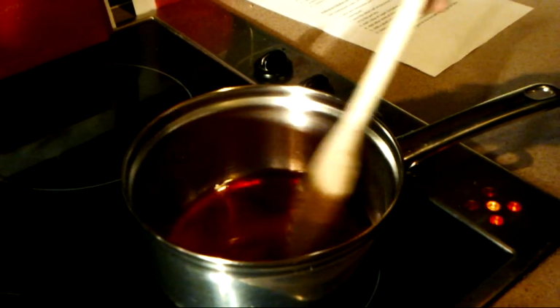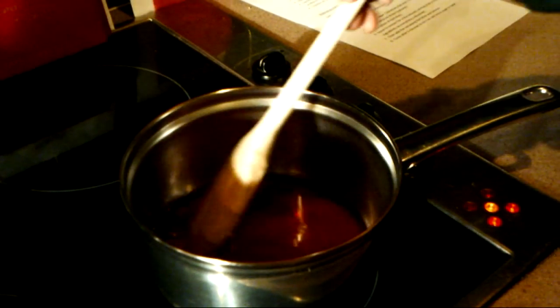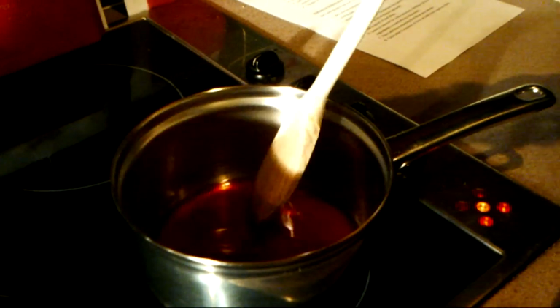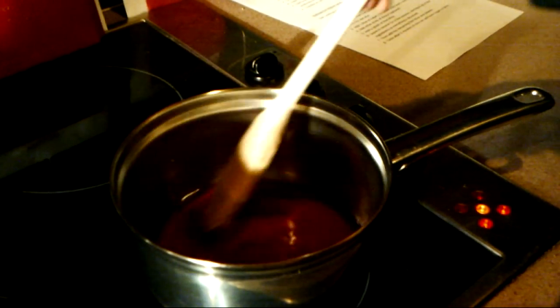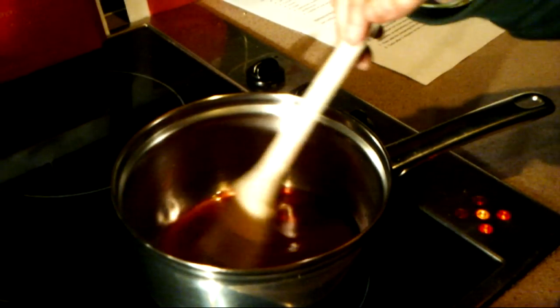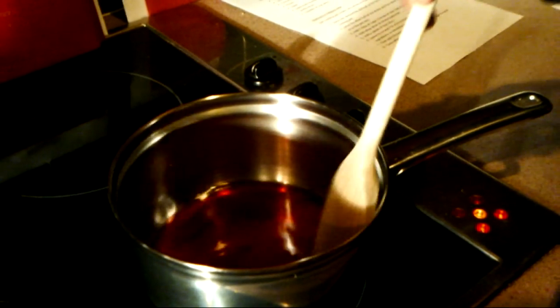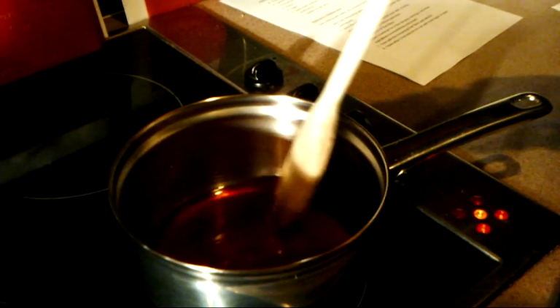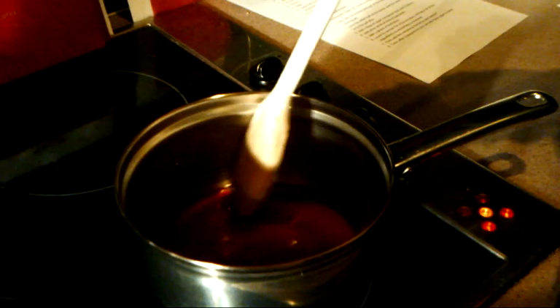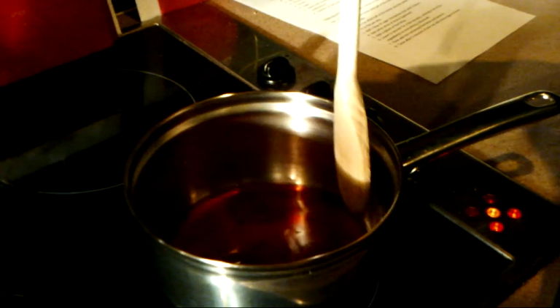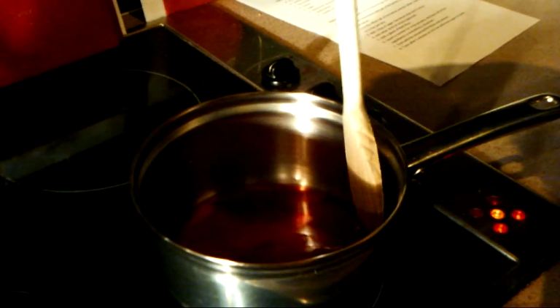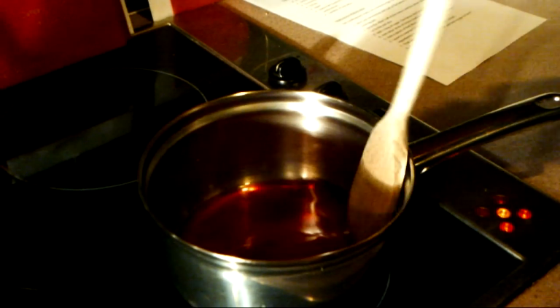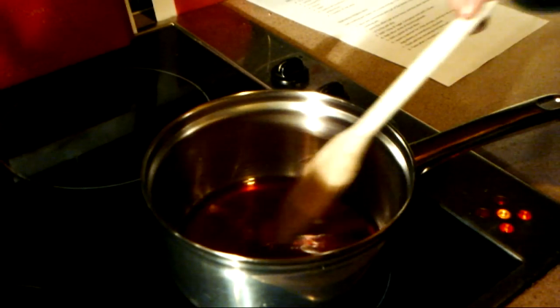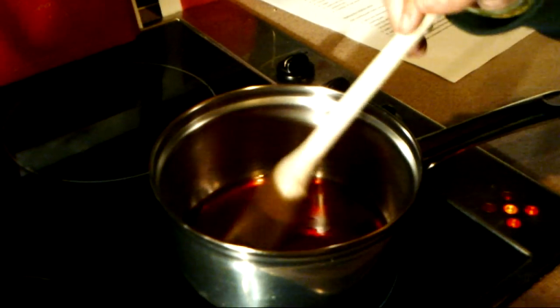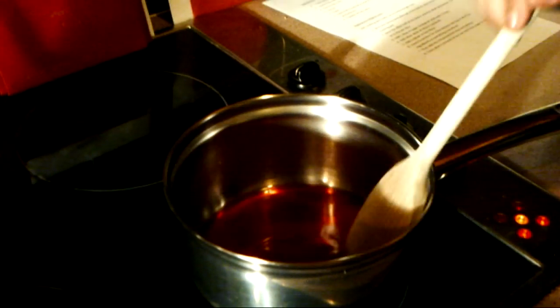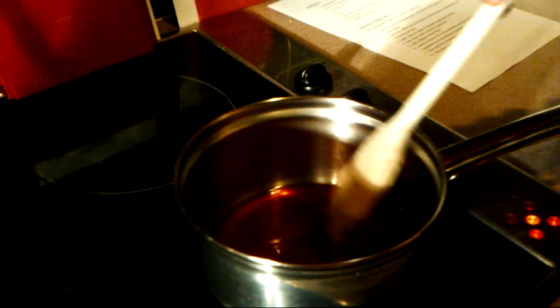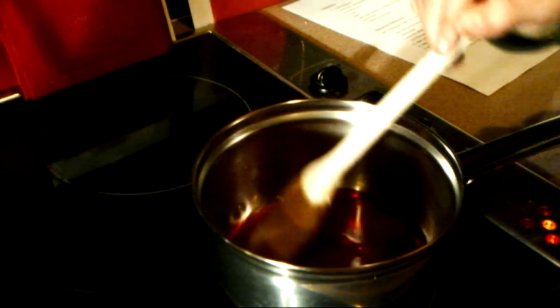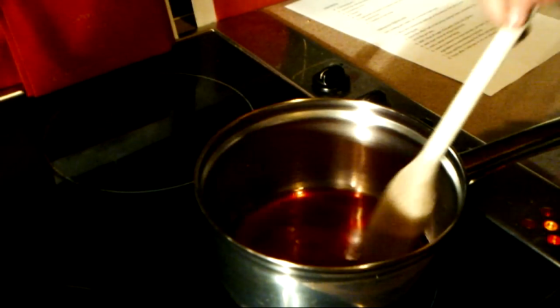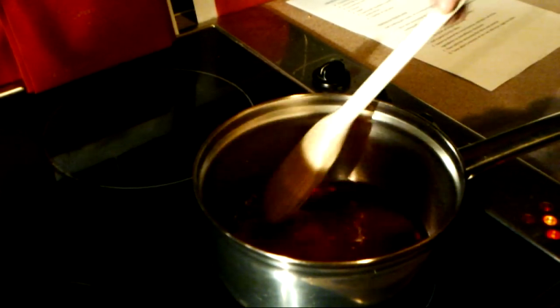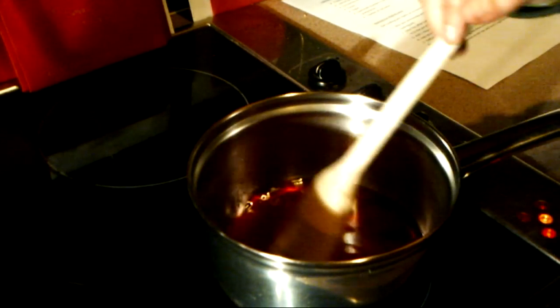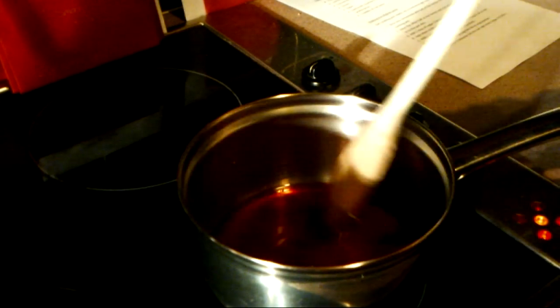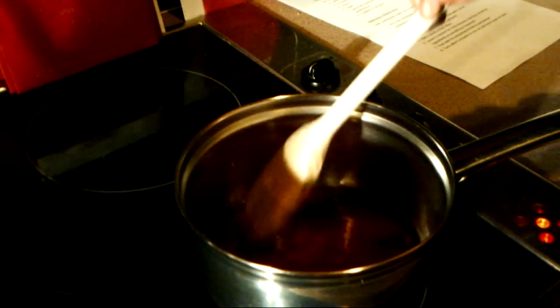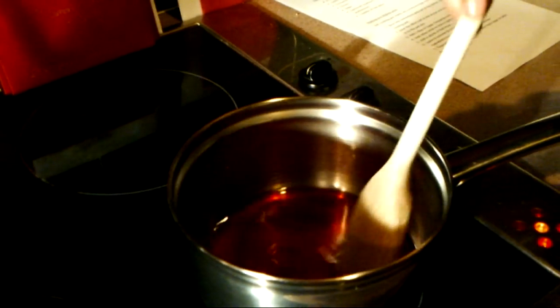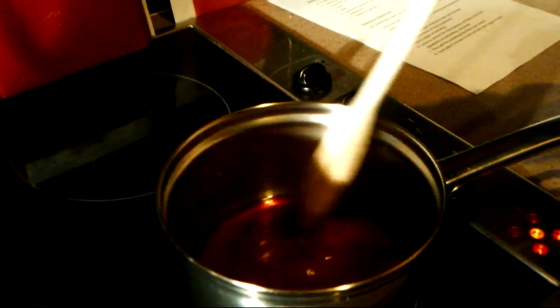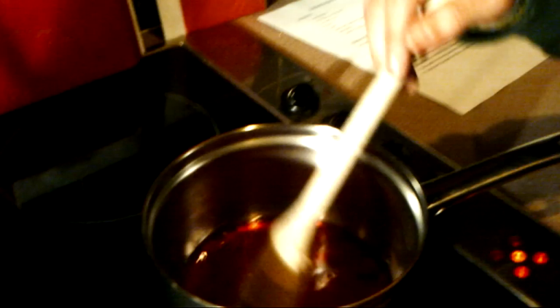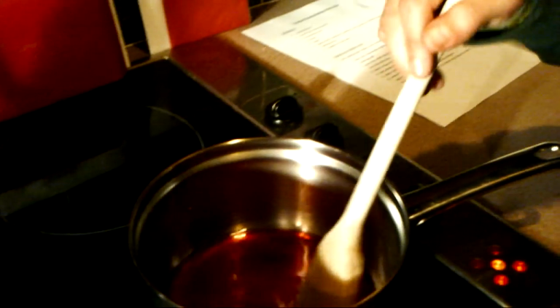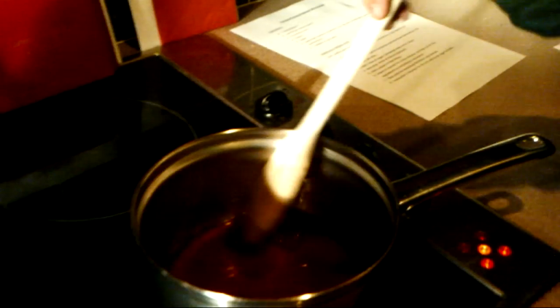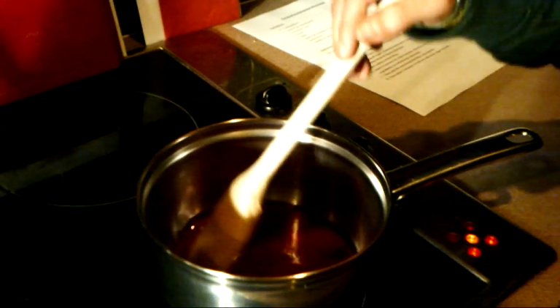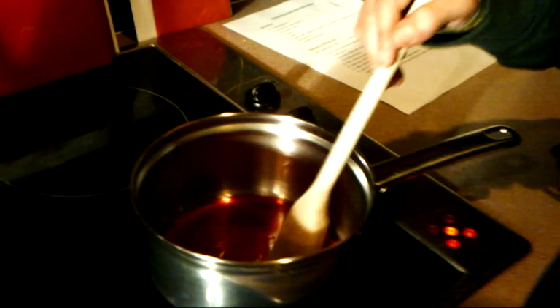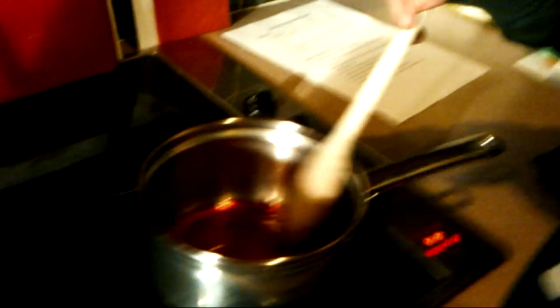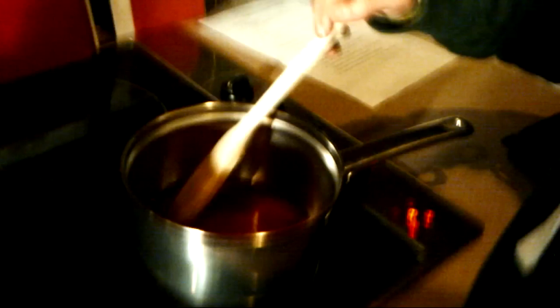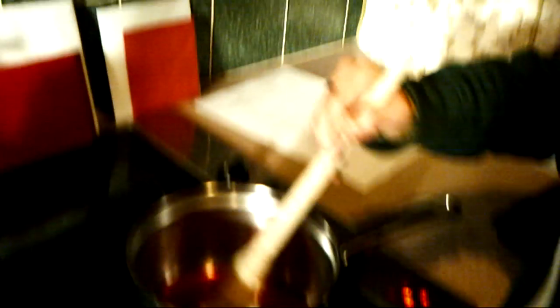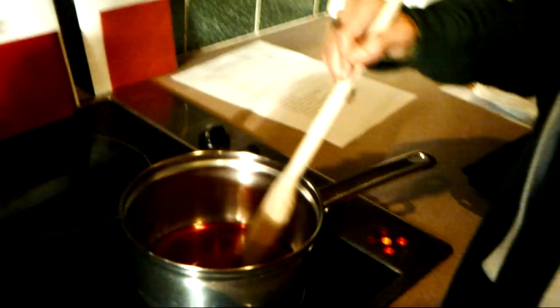This is a catastrophe then — try getting caramelised sugar out. Best of luck.